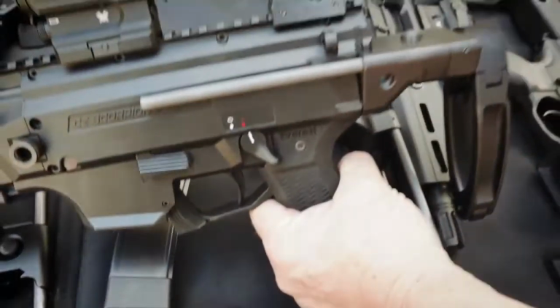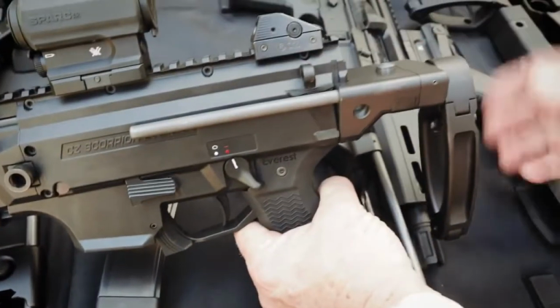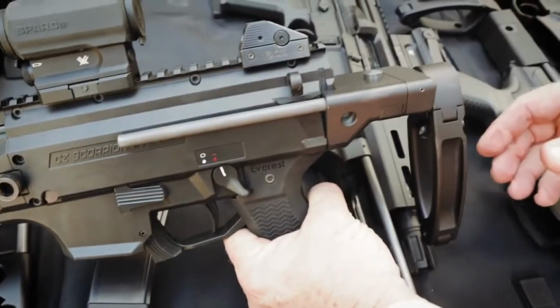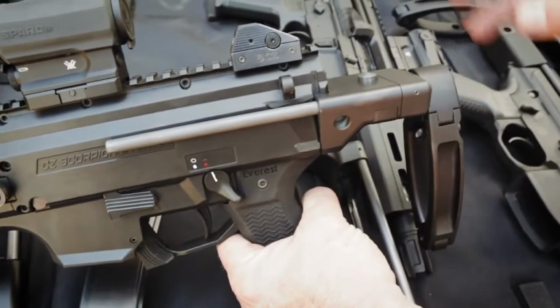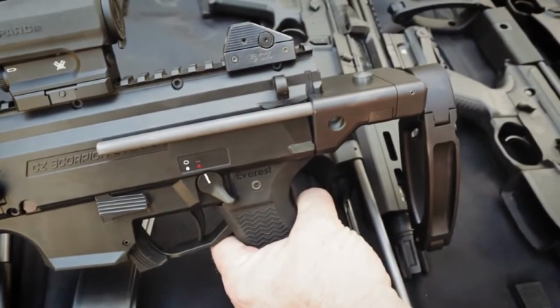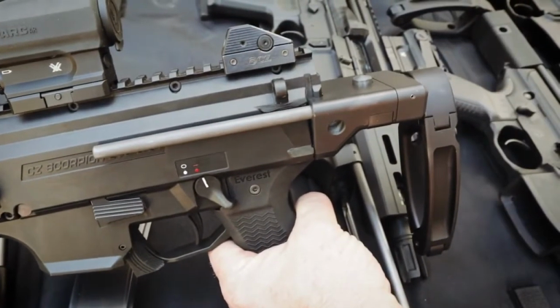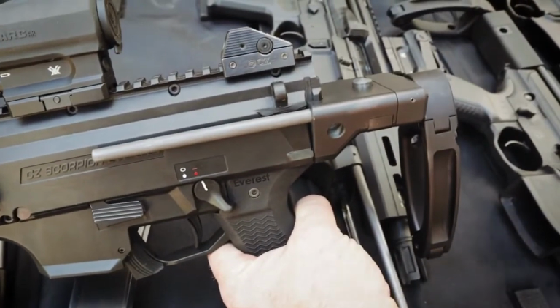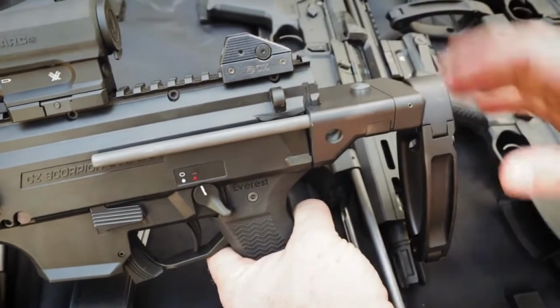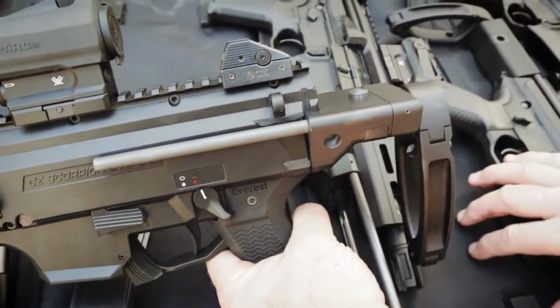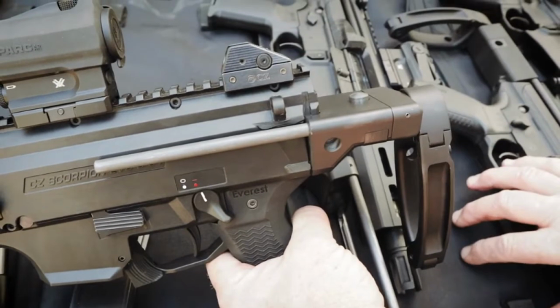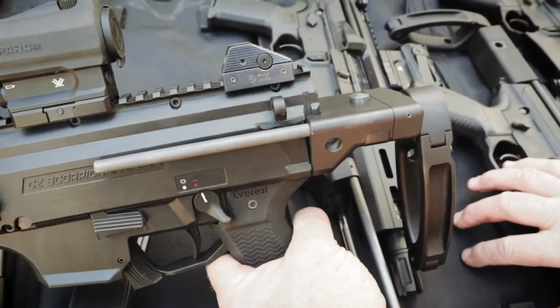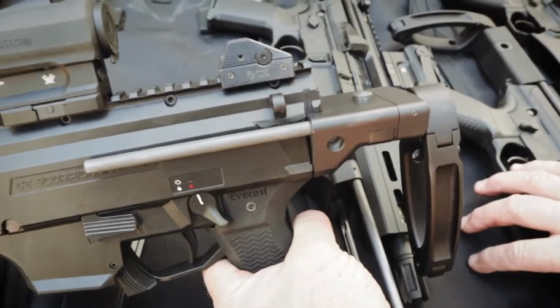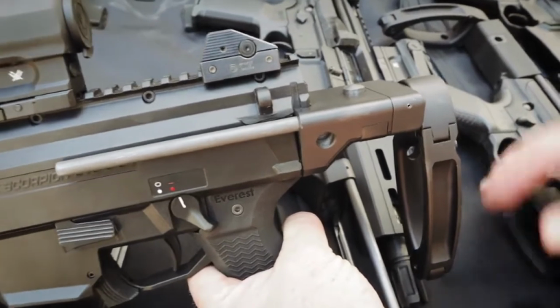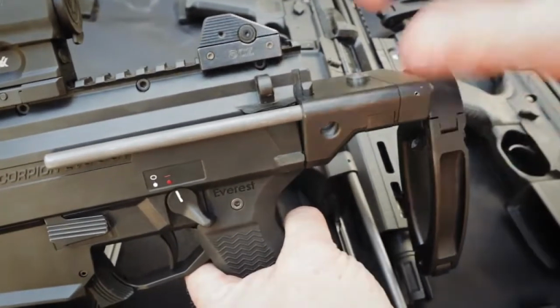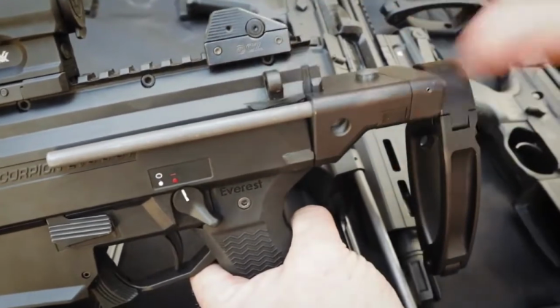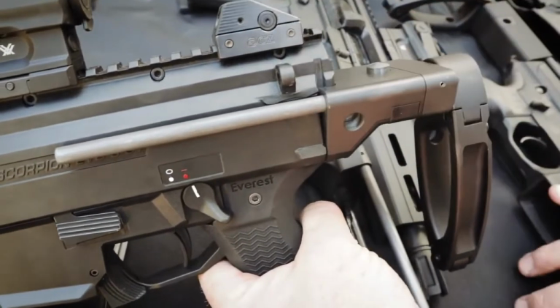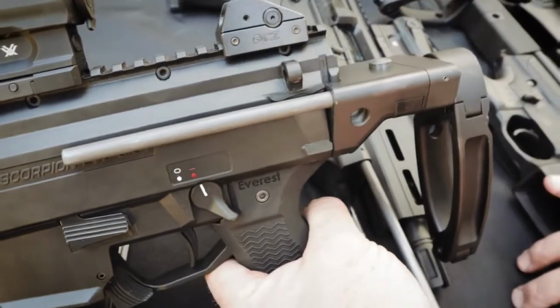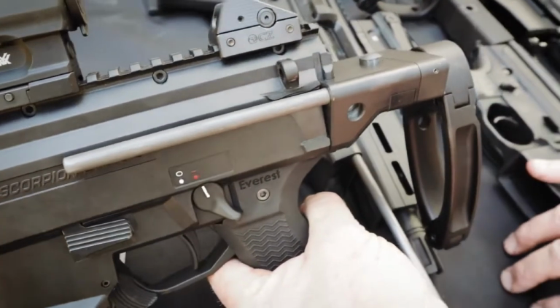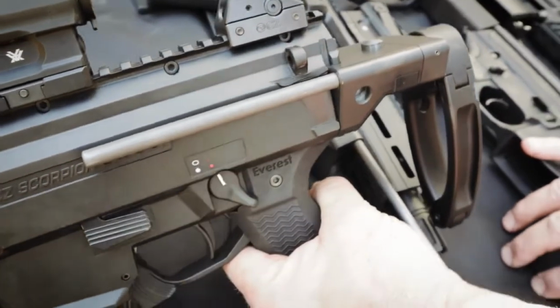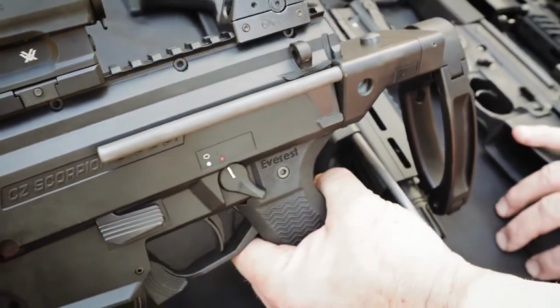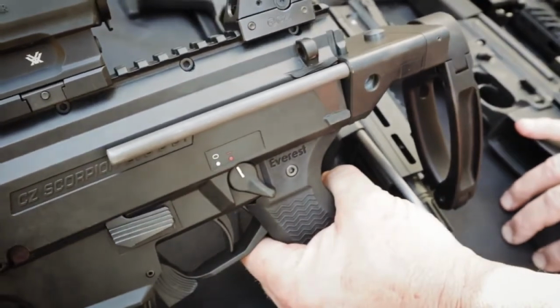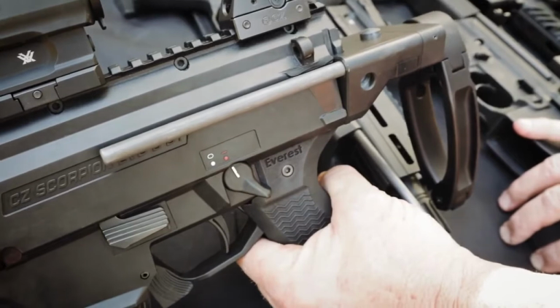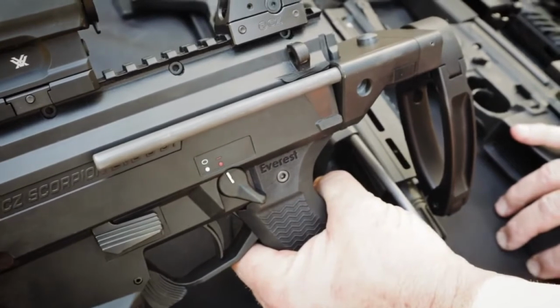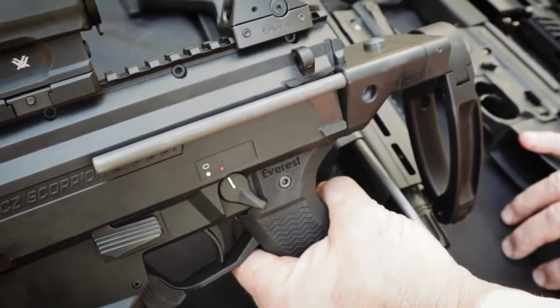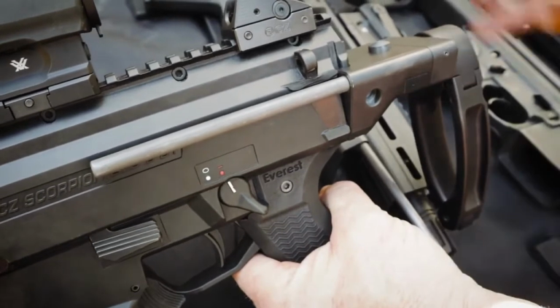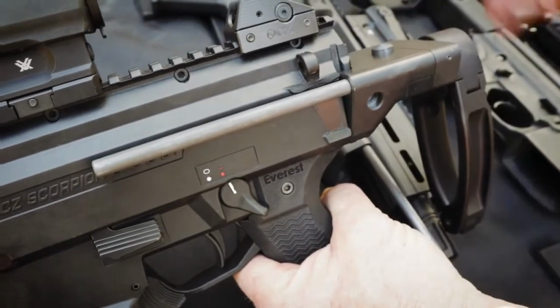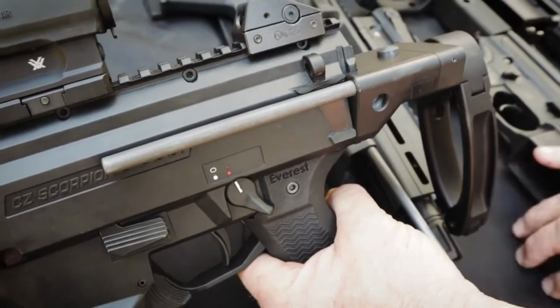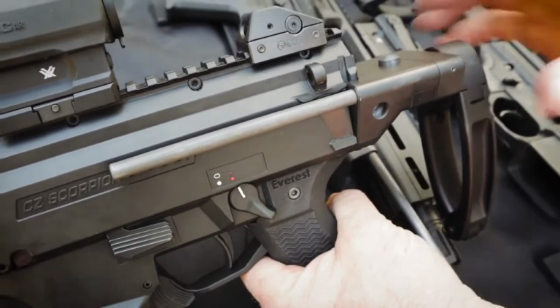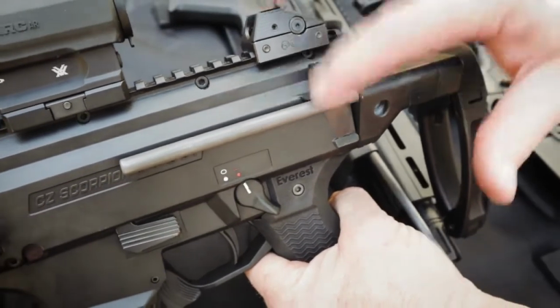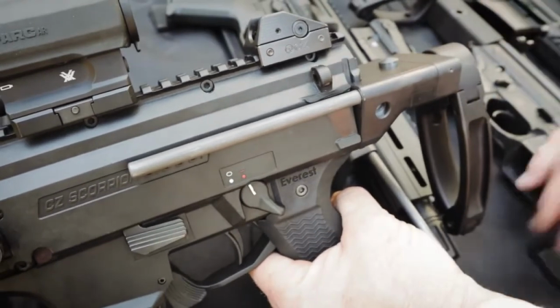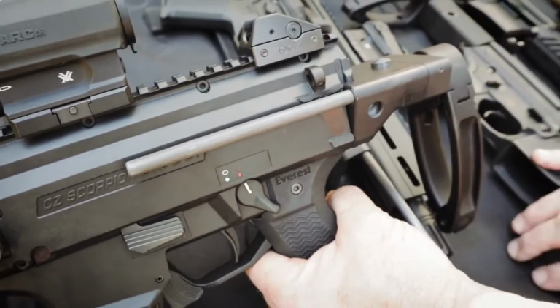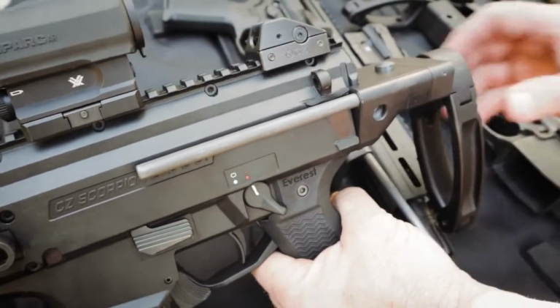Aluminum construction. Production ones will all be hard-coat anodized, mil-spec. Steel rails will be nitrited, and all the steel parts — button, rails, all that stuff — will be nitrited.